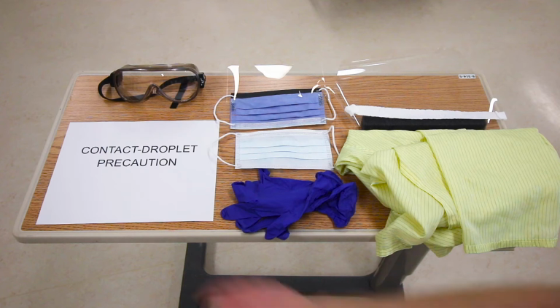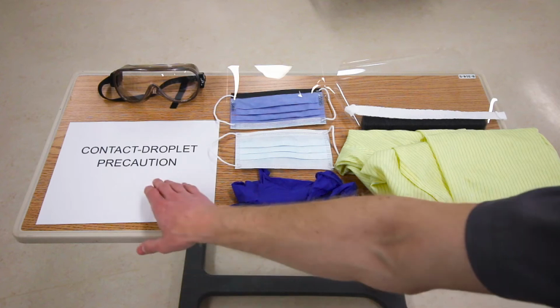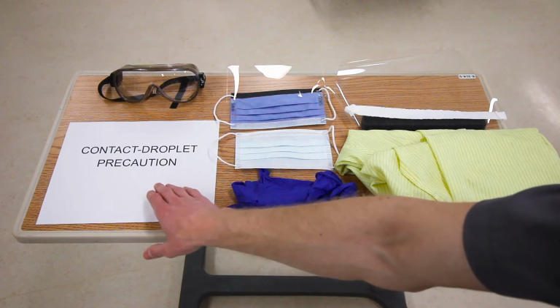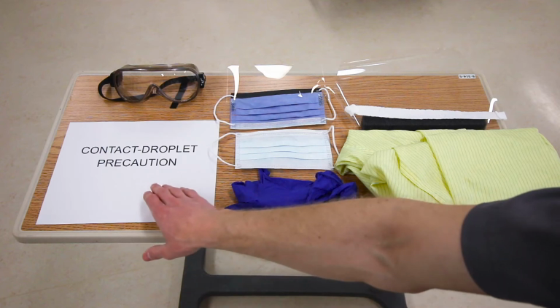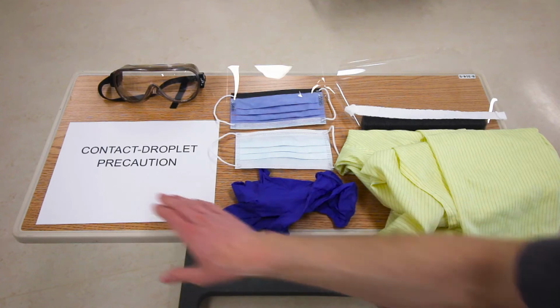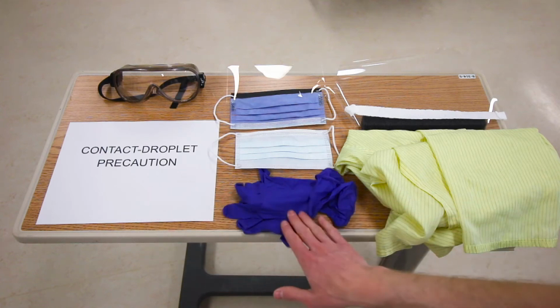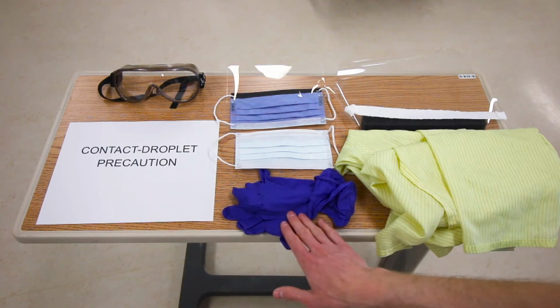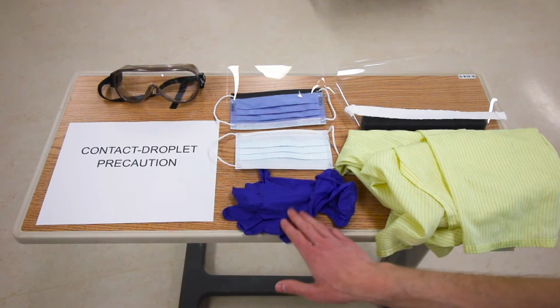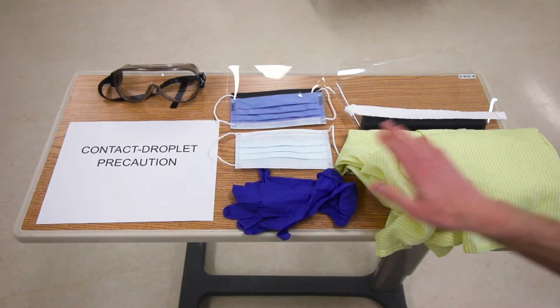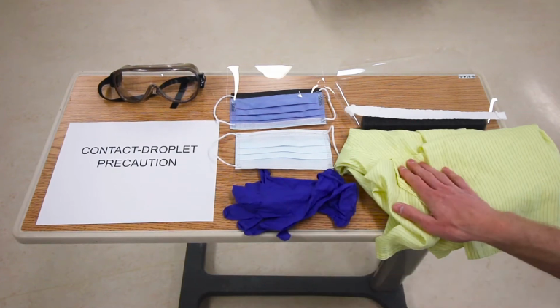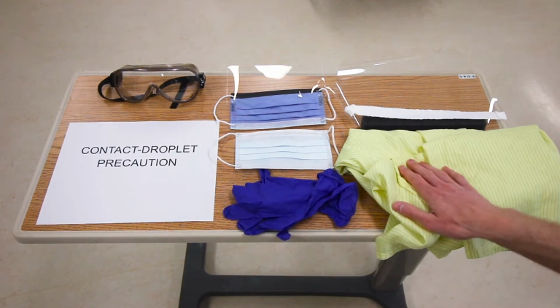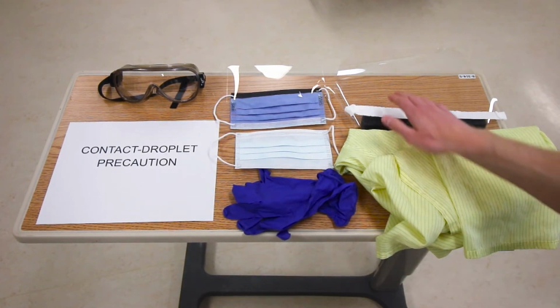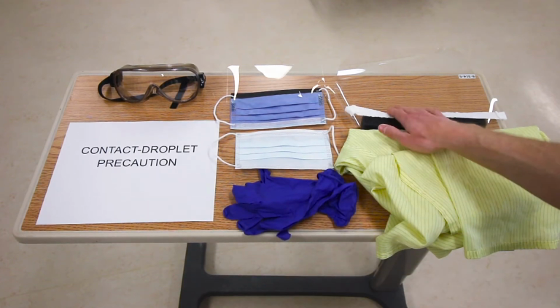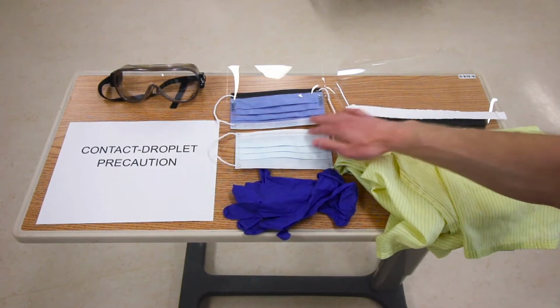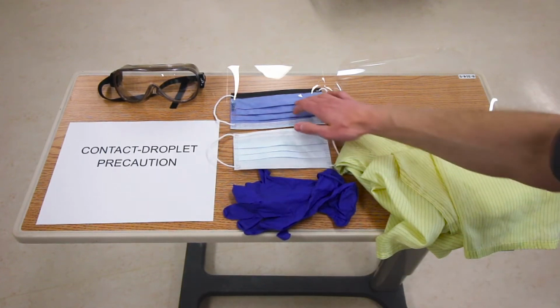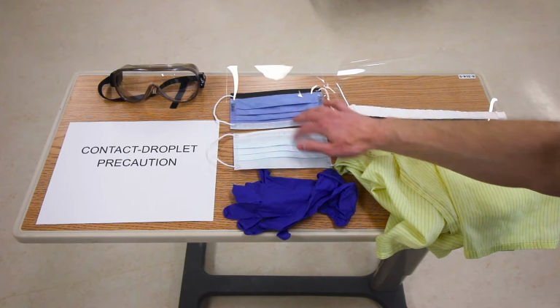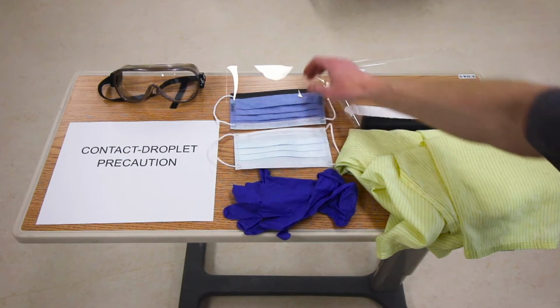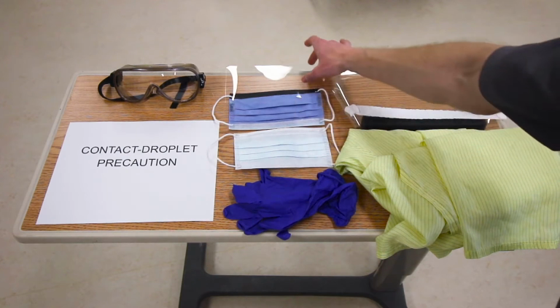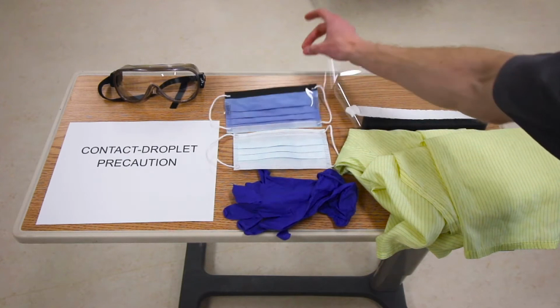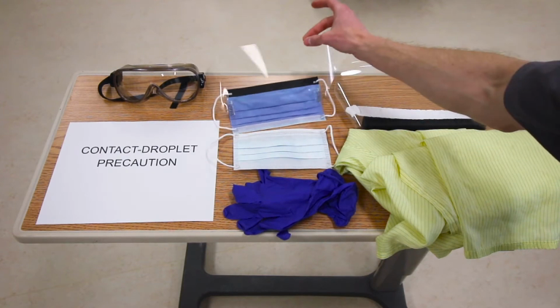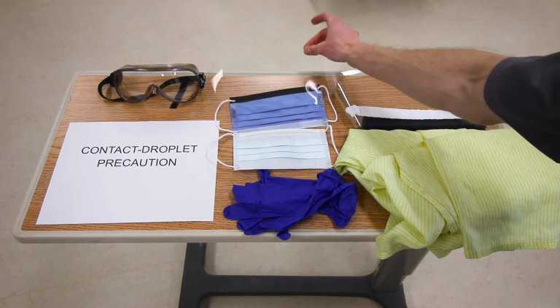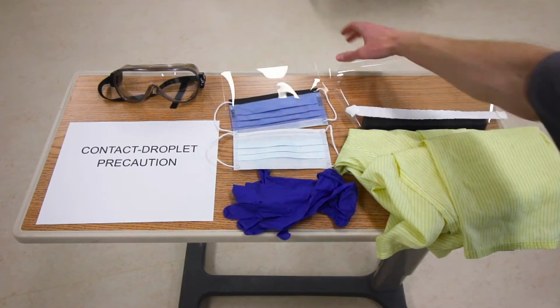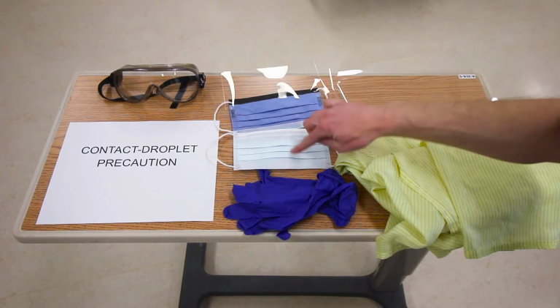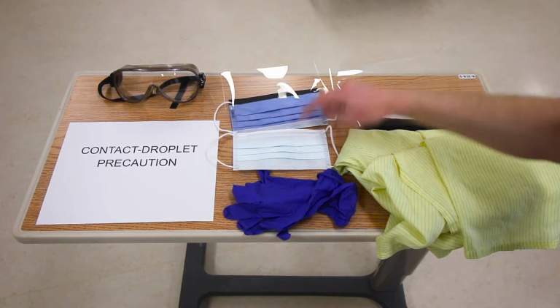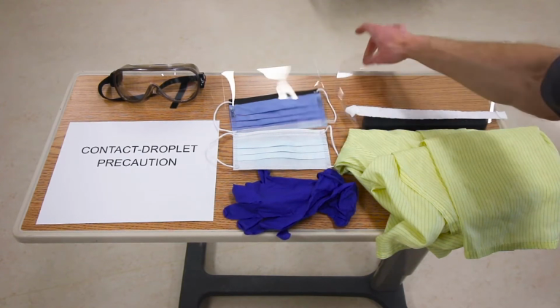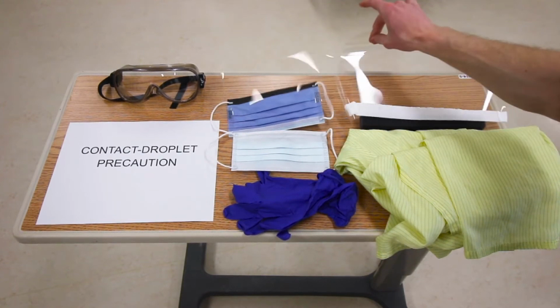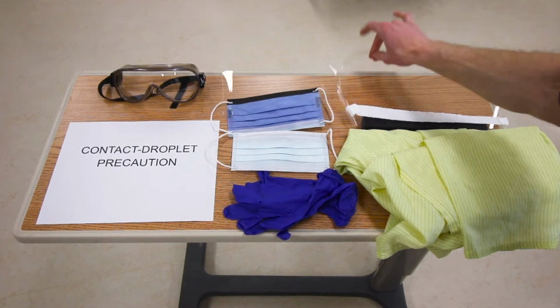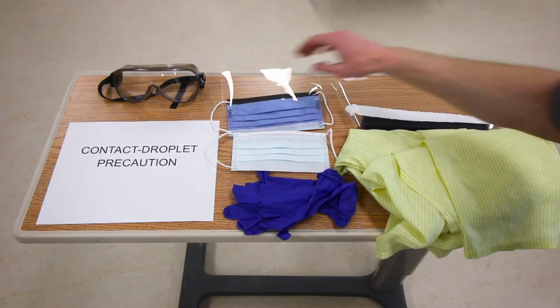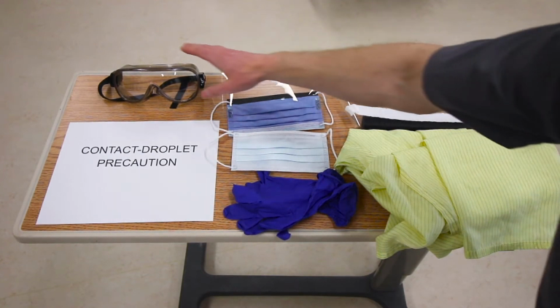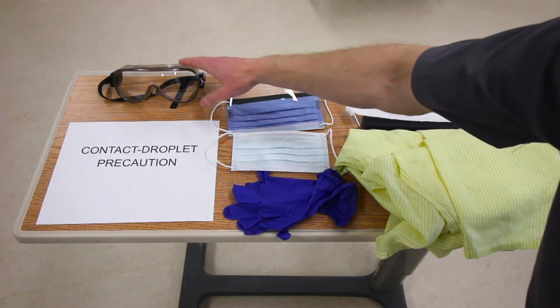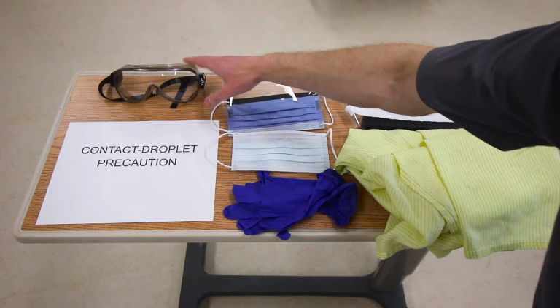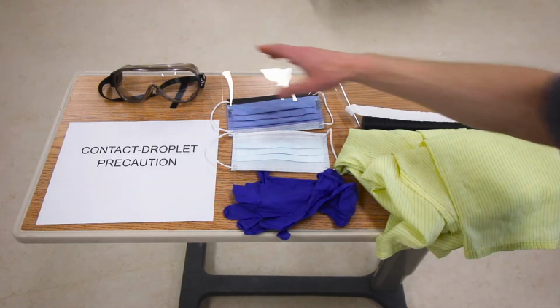For contact droplet precautions, you will need clean gloves, gown, face shield with simple mask, or simple mask with an attached shield, or simple mask with goggles.